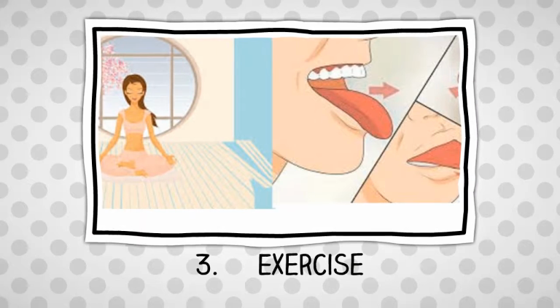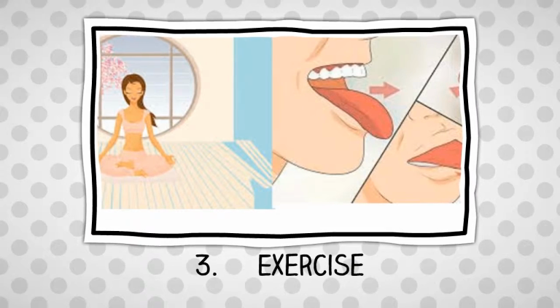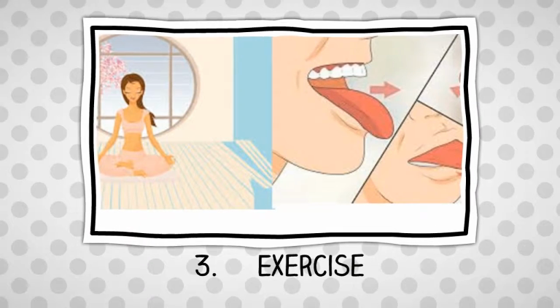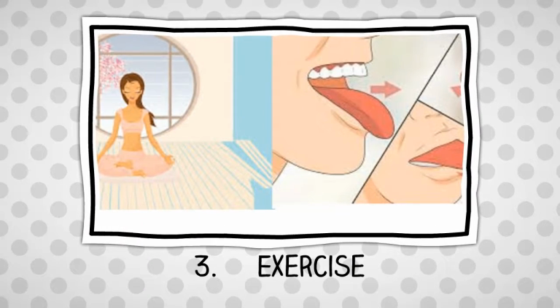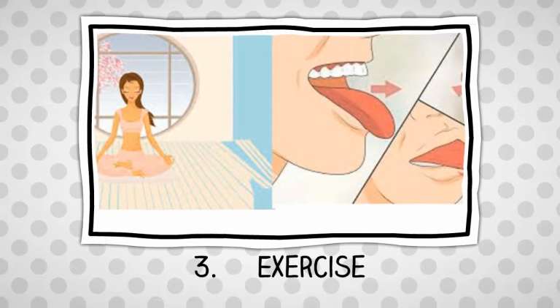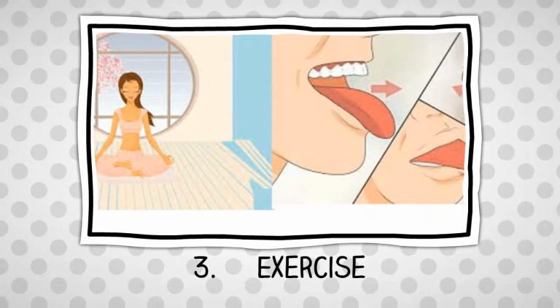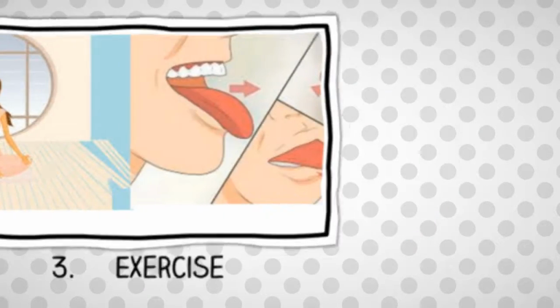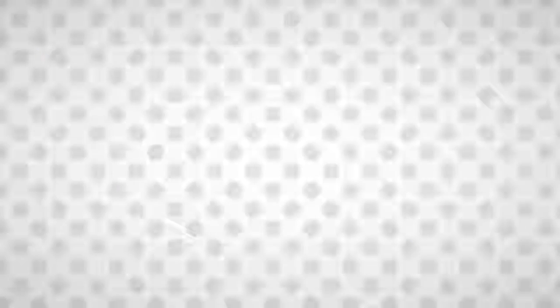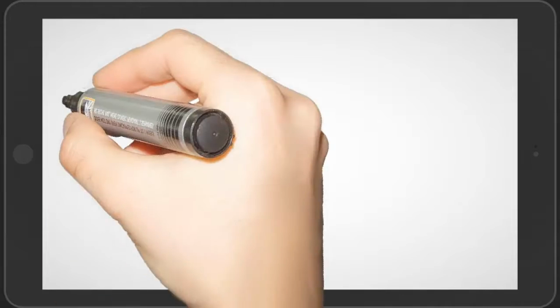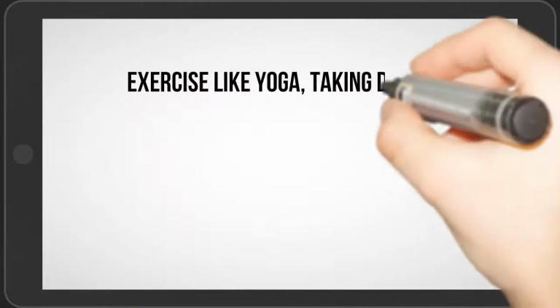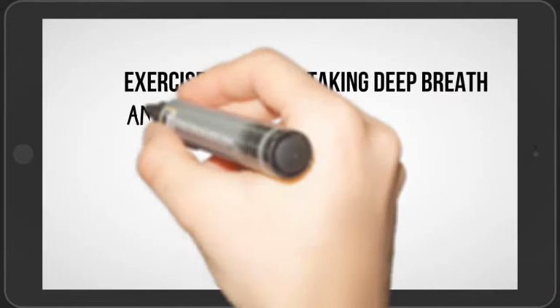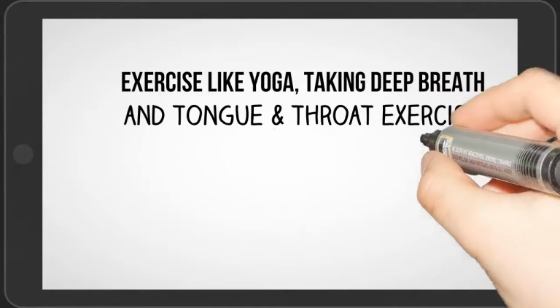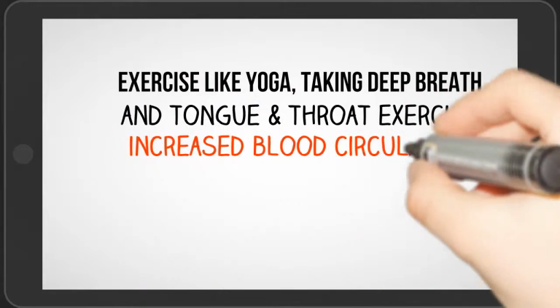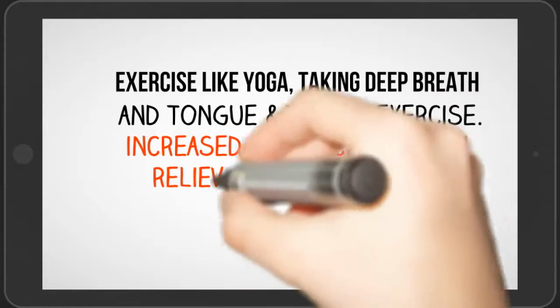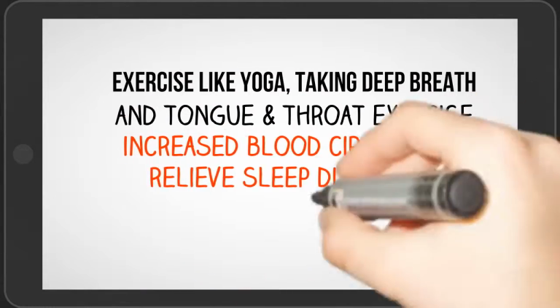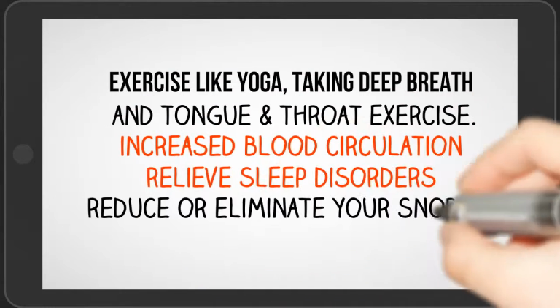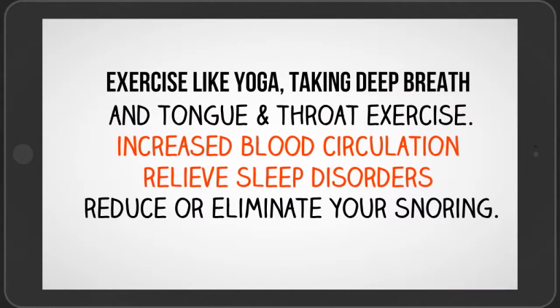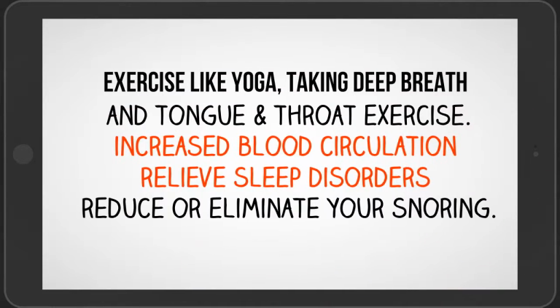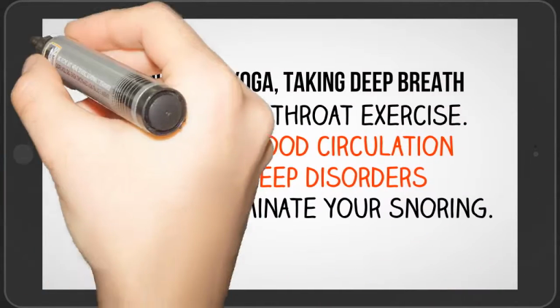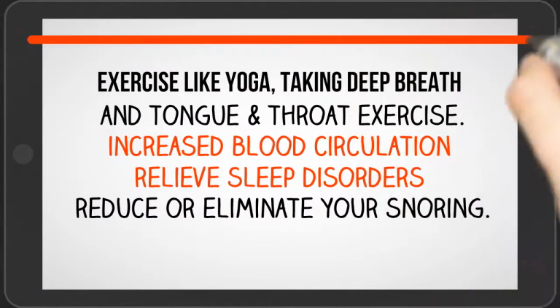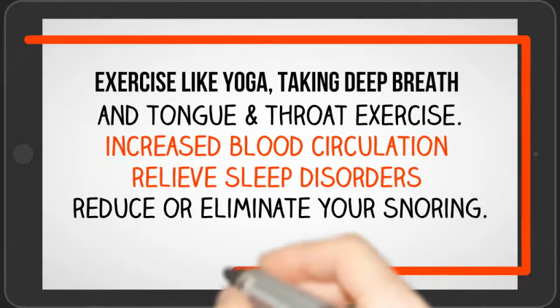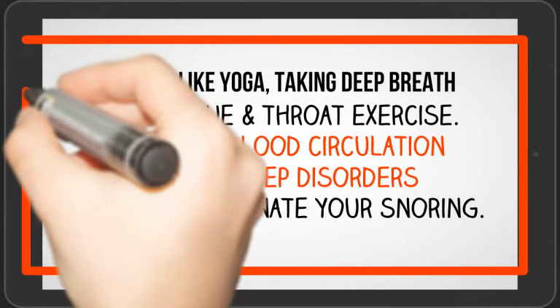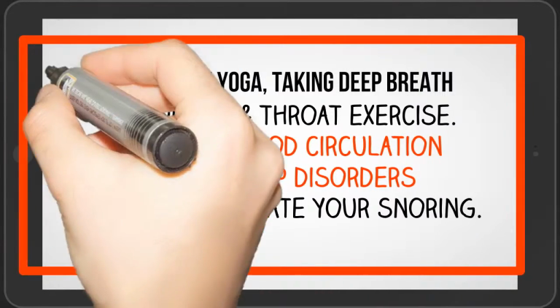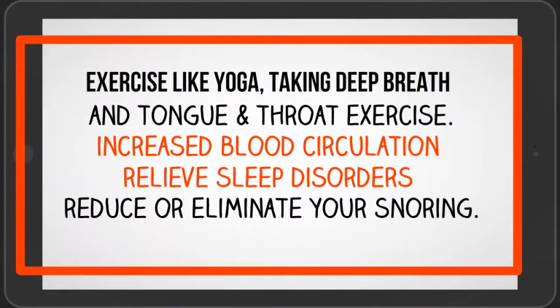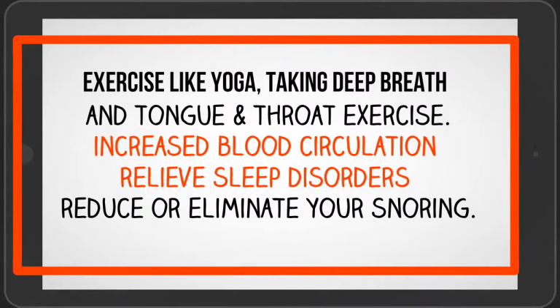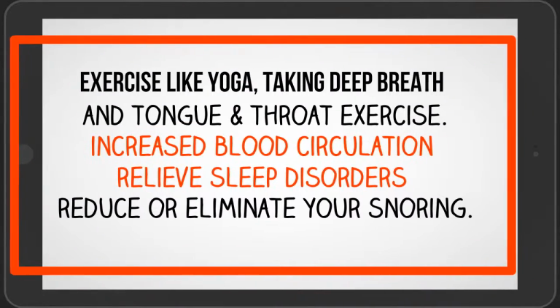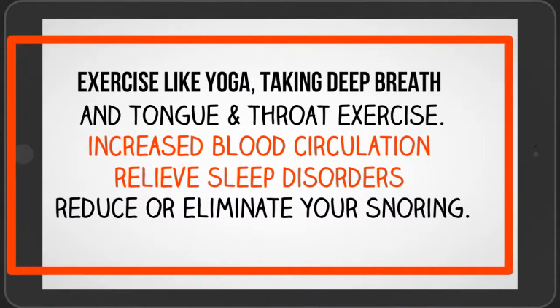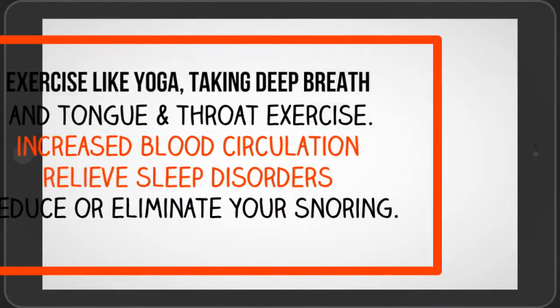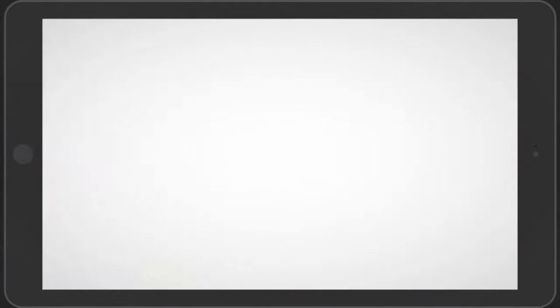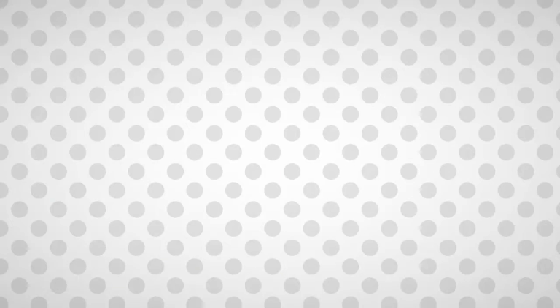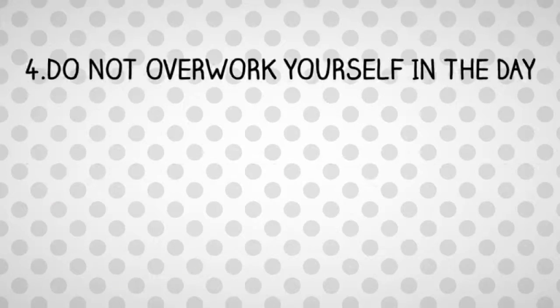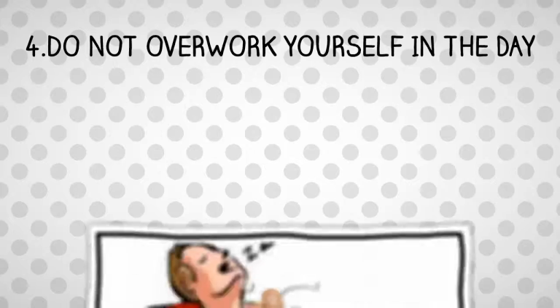Number 3: Exercise. Exercise like yoga aids increased blood circulation, relieves sleep disorders, and can reduce or eliminate your snoring. Also, taking deep breaths and doing tongue and throat exercises can help.